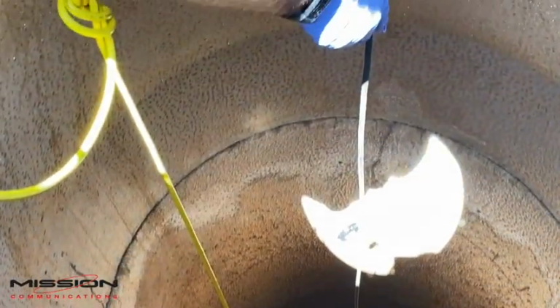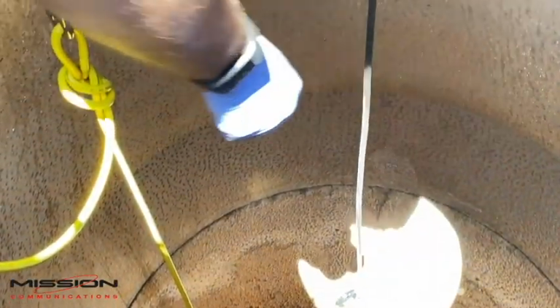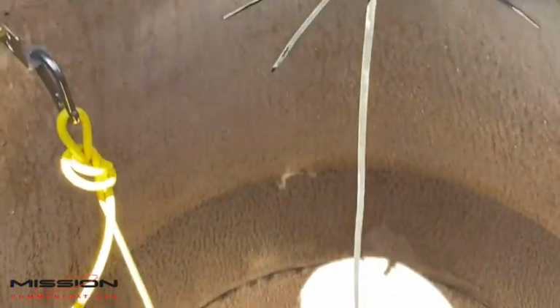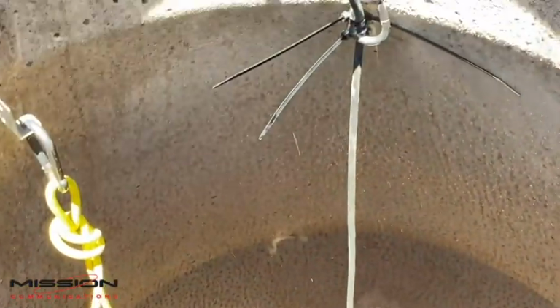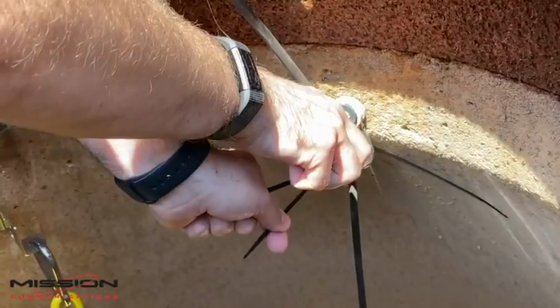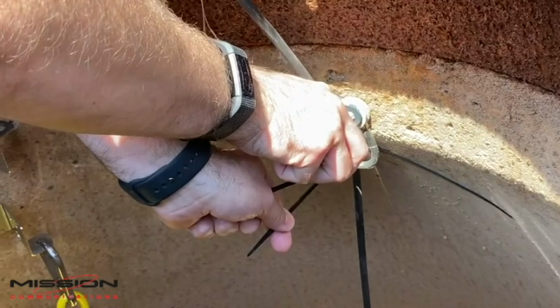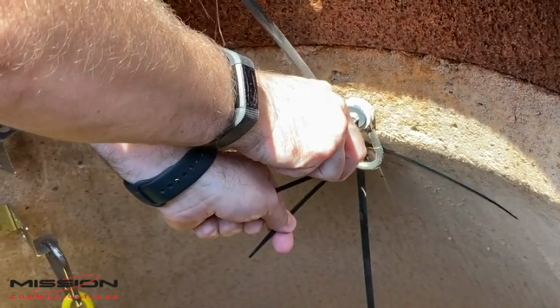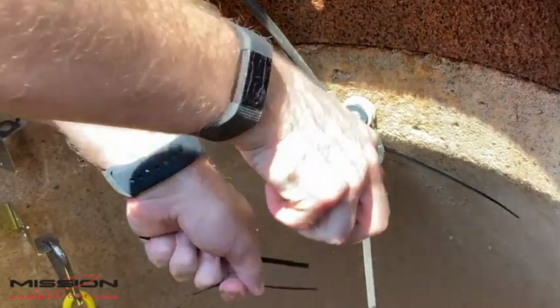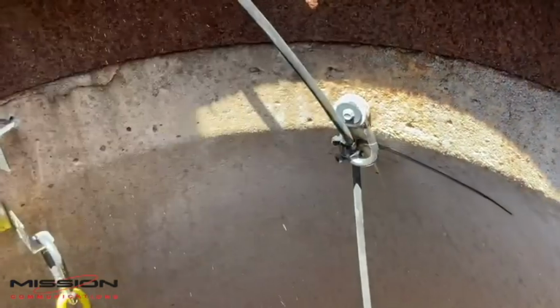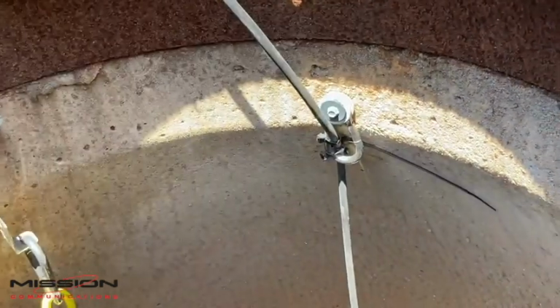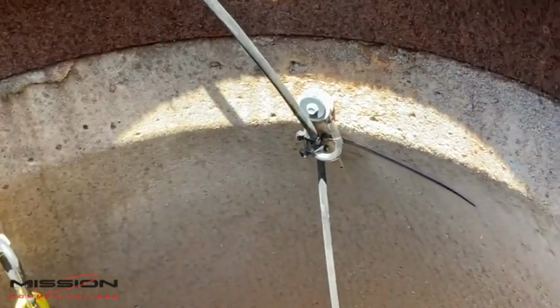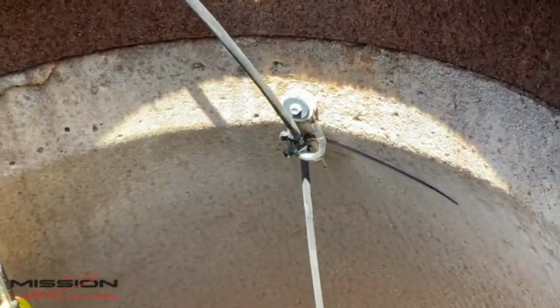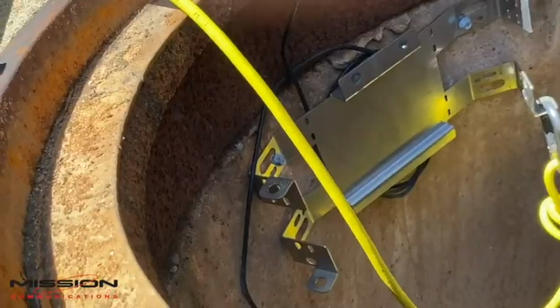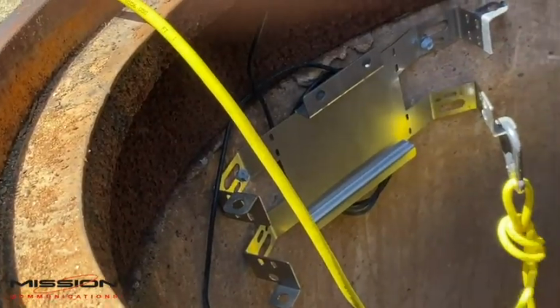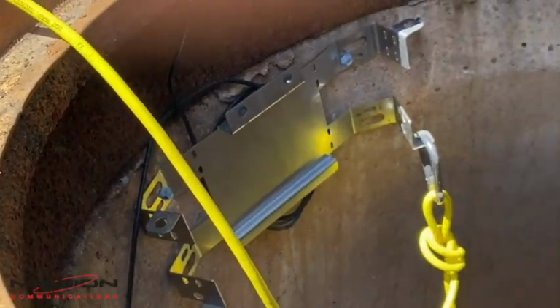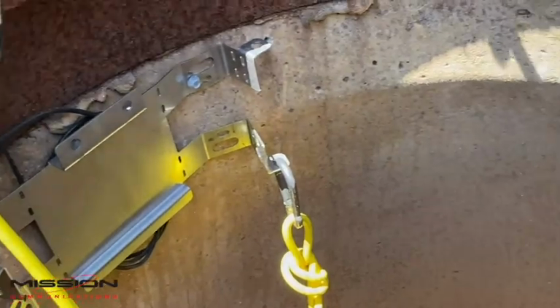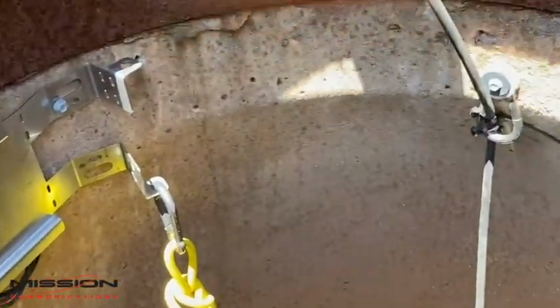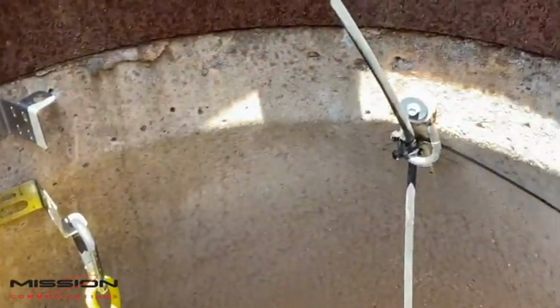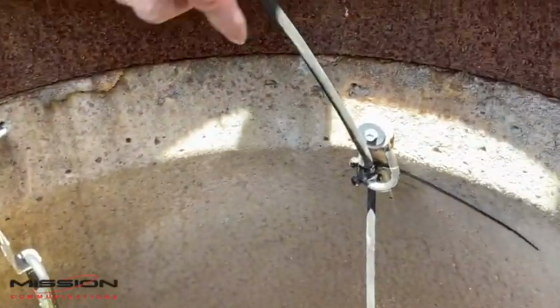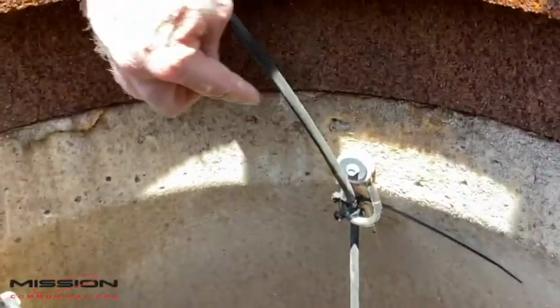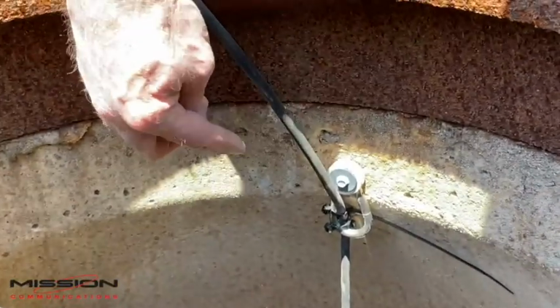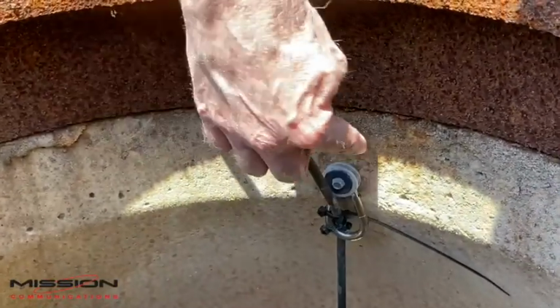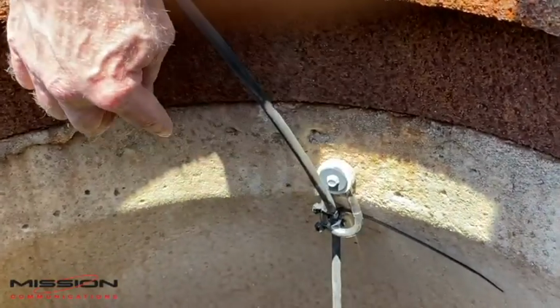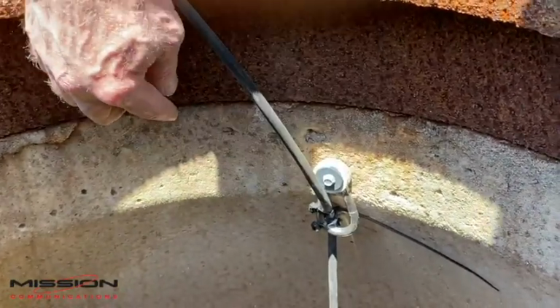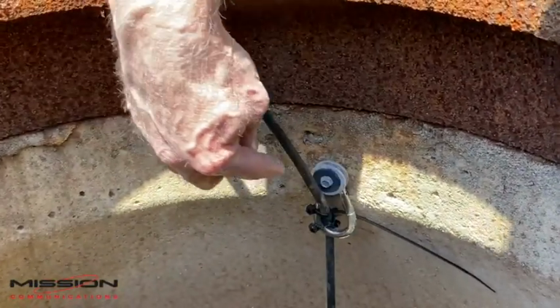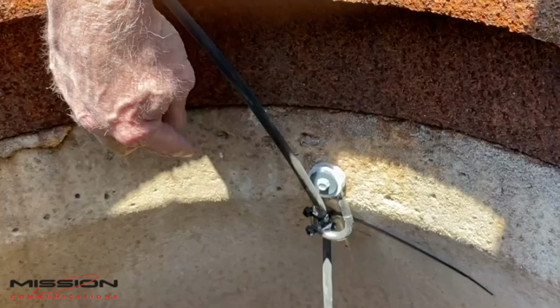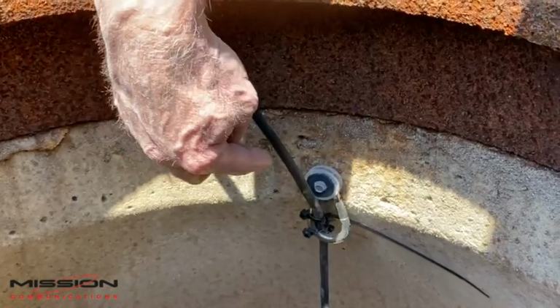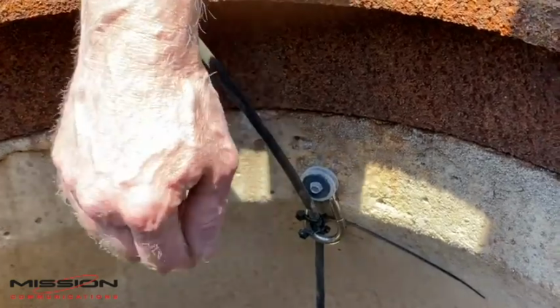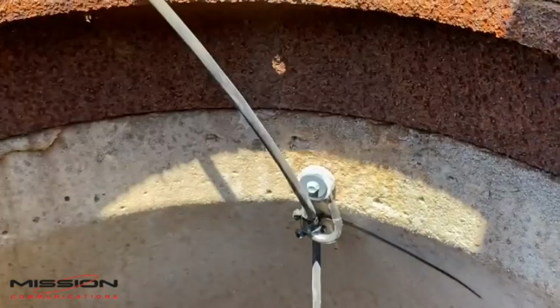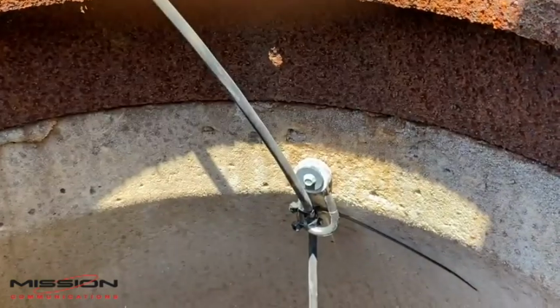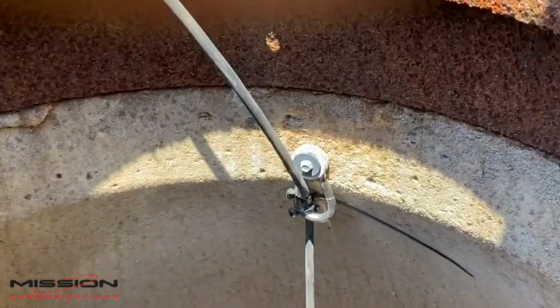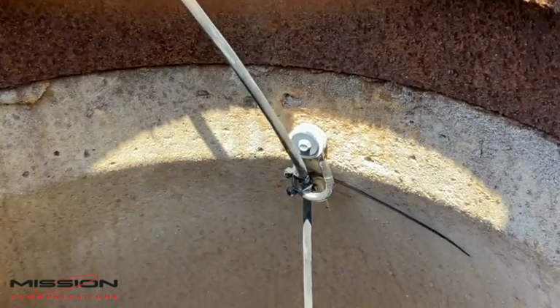How I mounted the carabiner was I took one of the concrete bolts for the mounting bracket, took two washers, and fed it through the top of the carabiner into the side of the manhole. From here, I tighten it down, locking the carabiner into place.